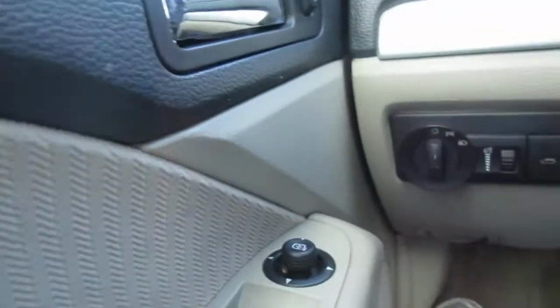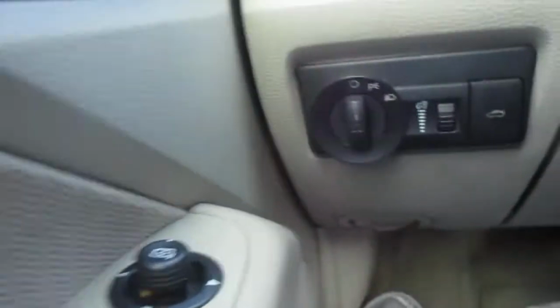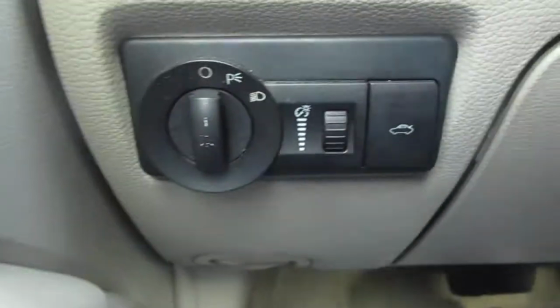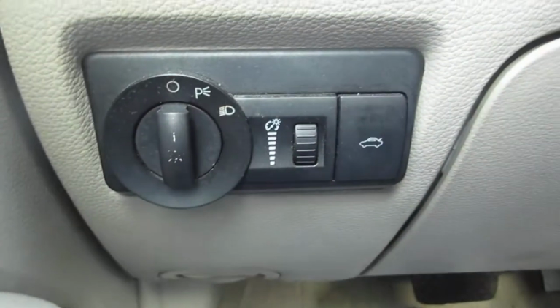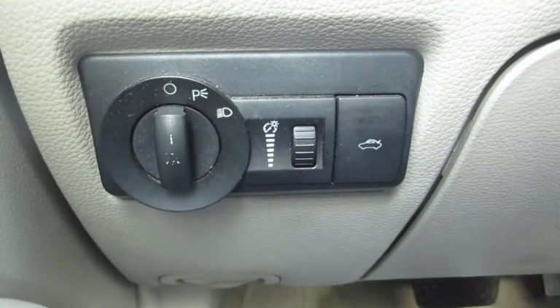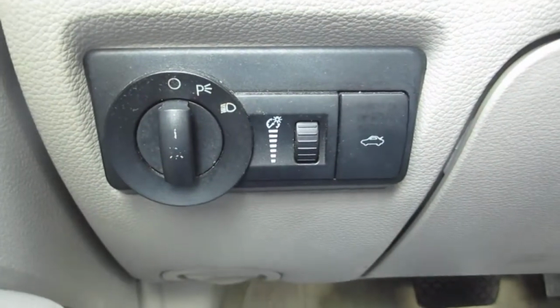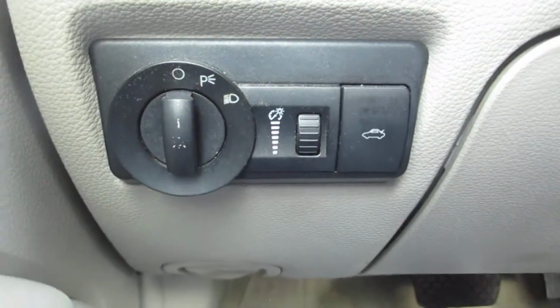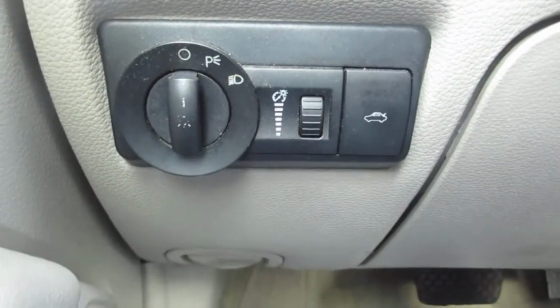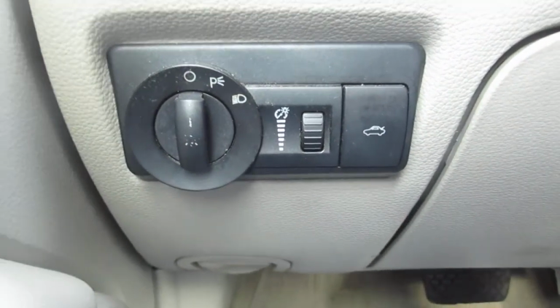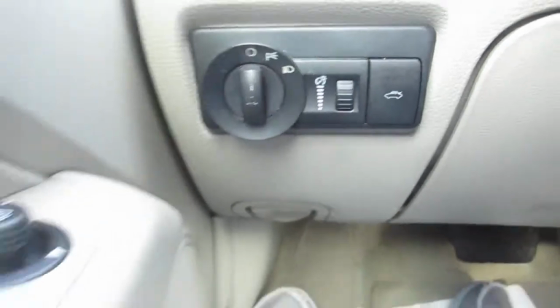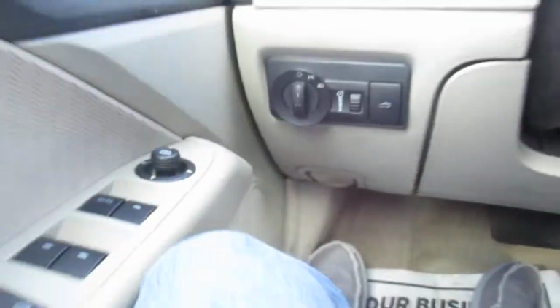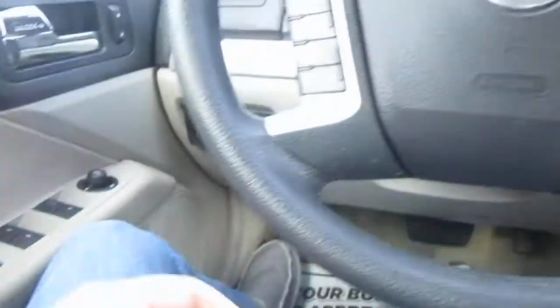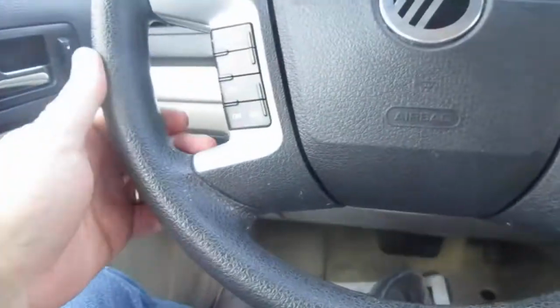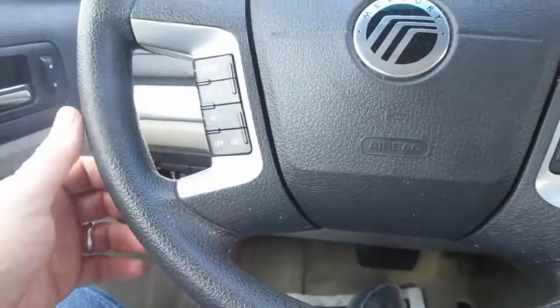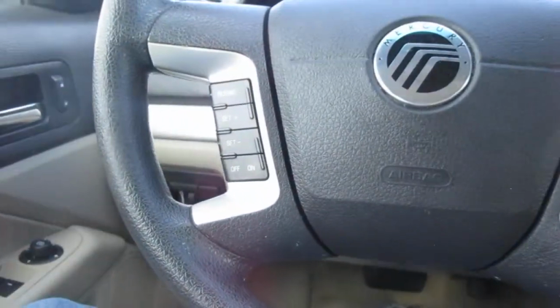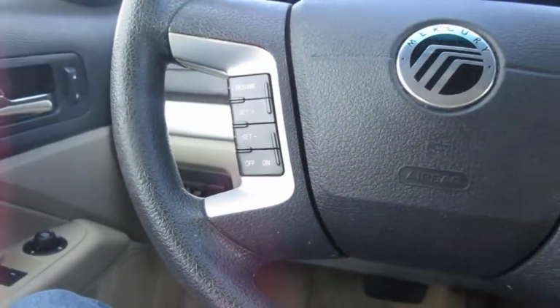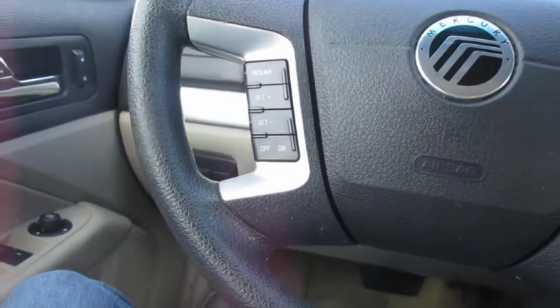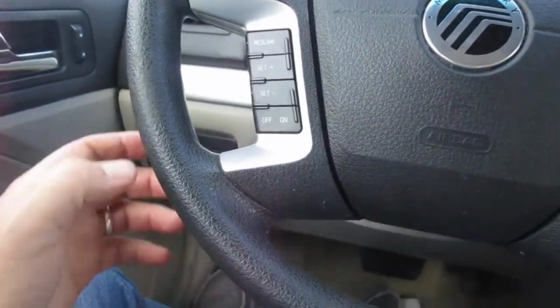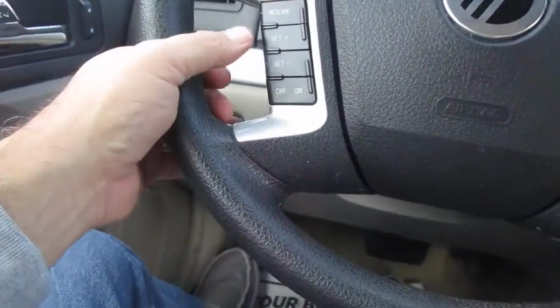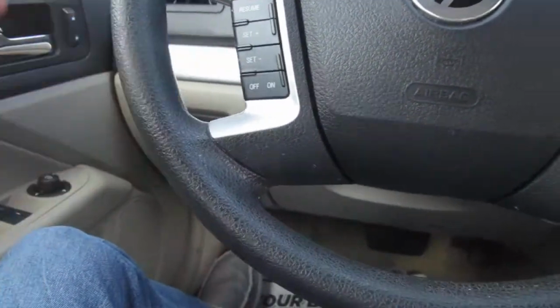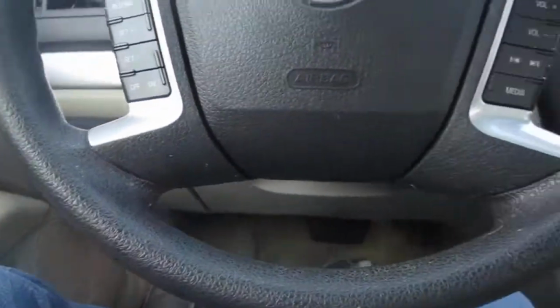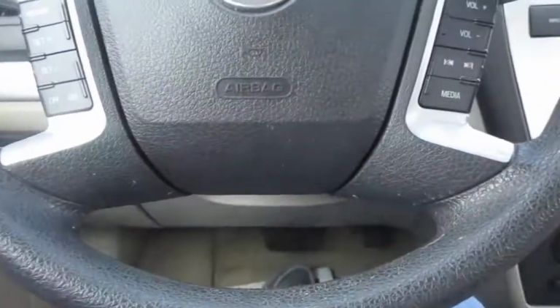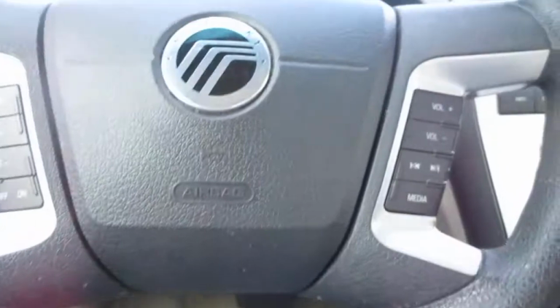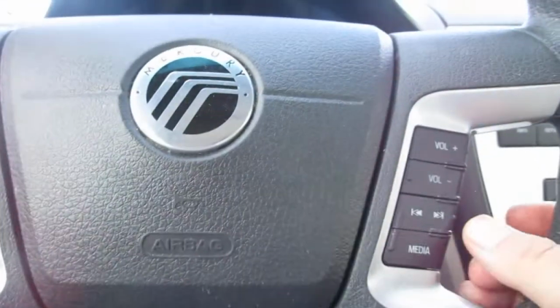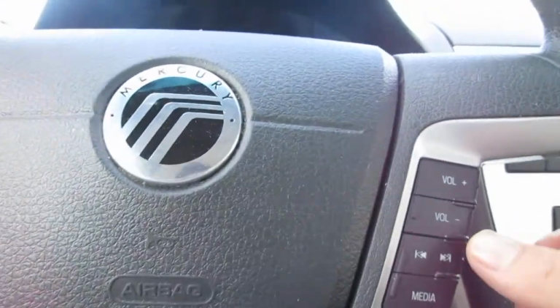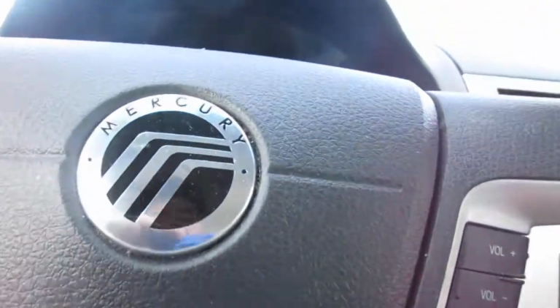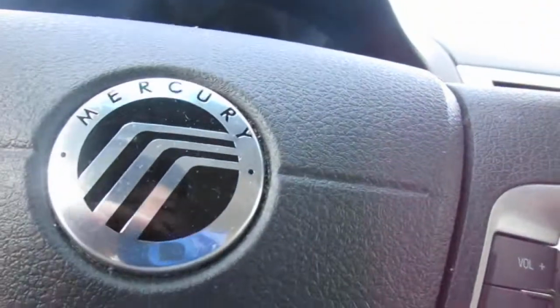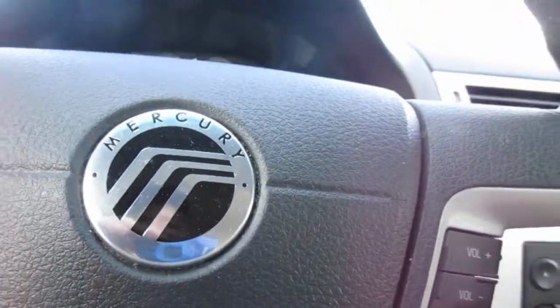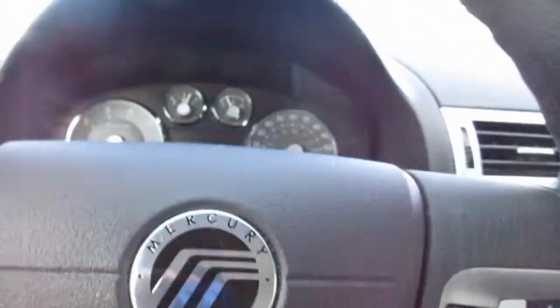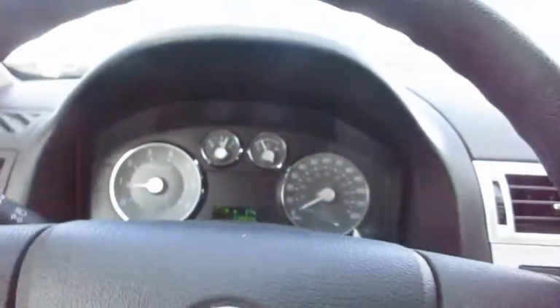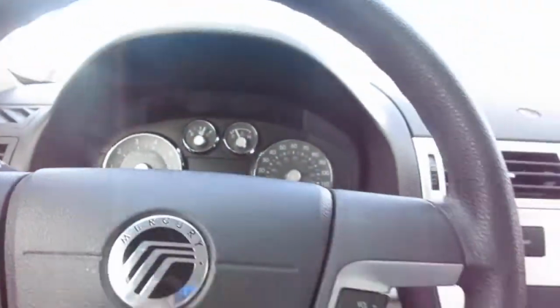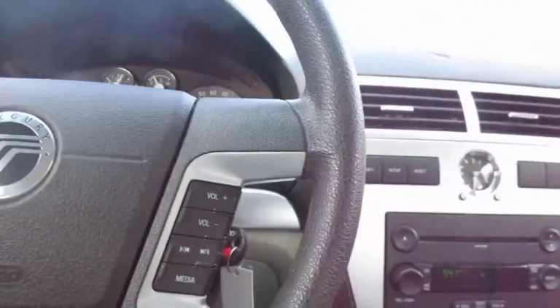To the left of the steering wheel you have your headlight controls and trunk release. On the steering wheel itself, you have cruise control on your left-hand side and audio controls on your right-hand side. Only 135,000 miles on this — pretty good for the year.